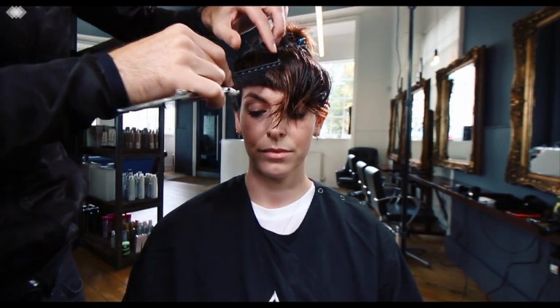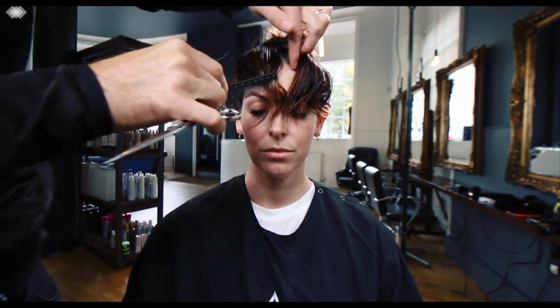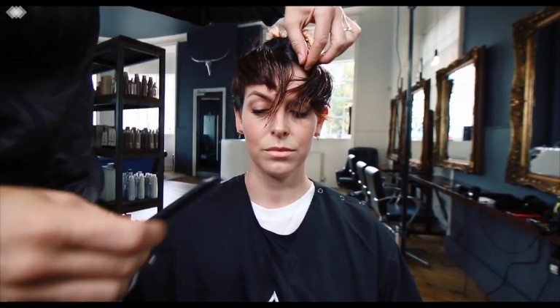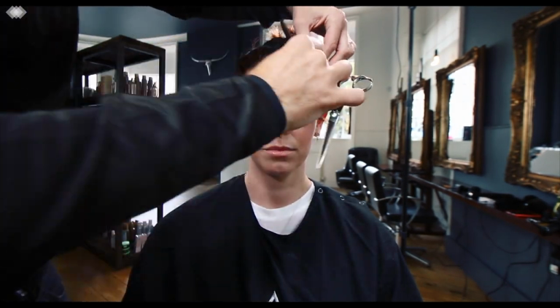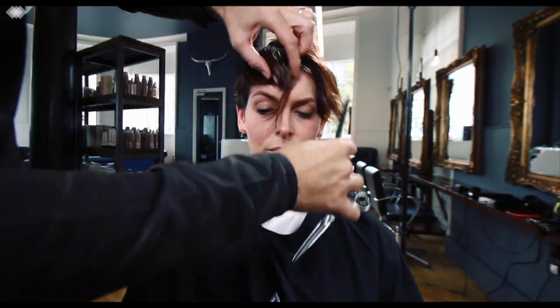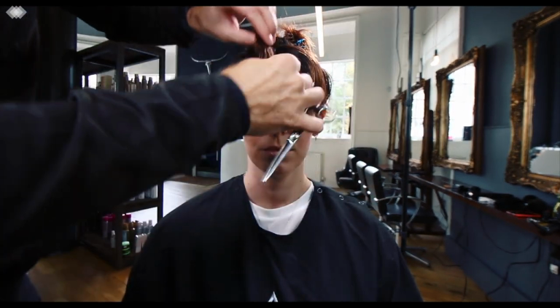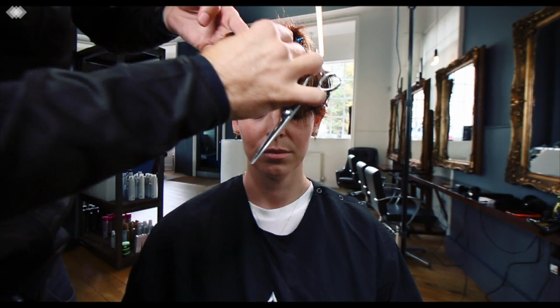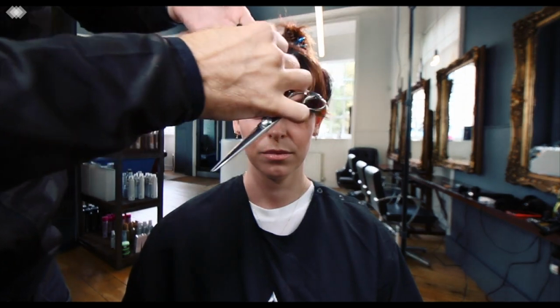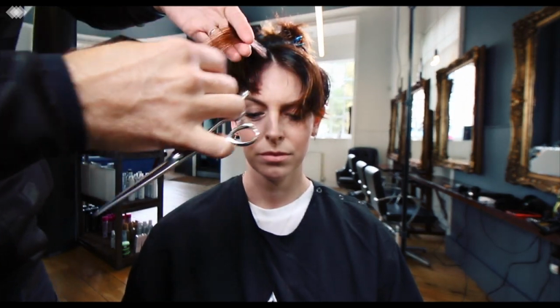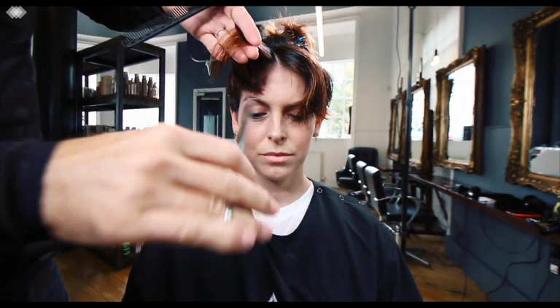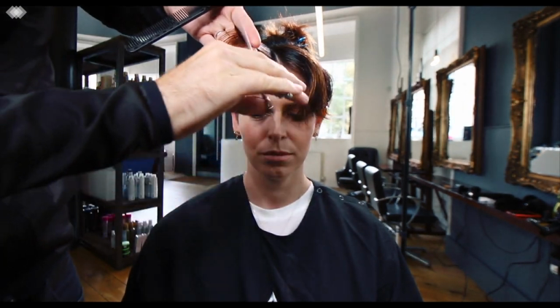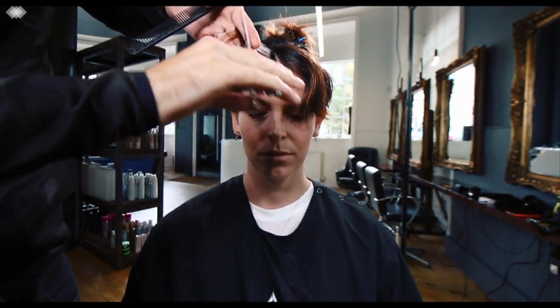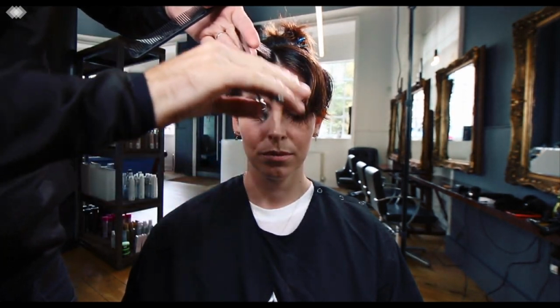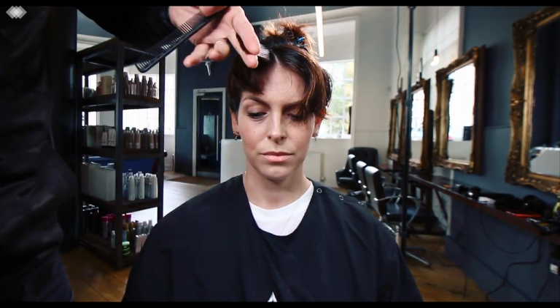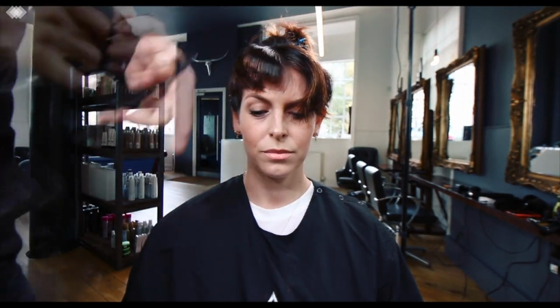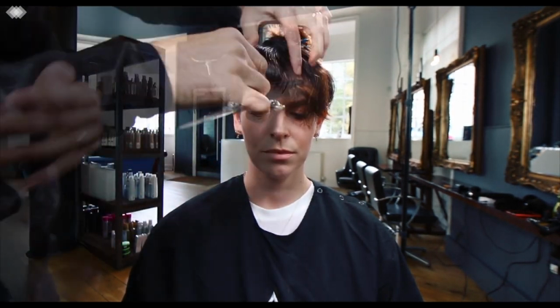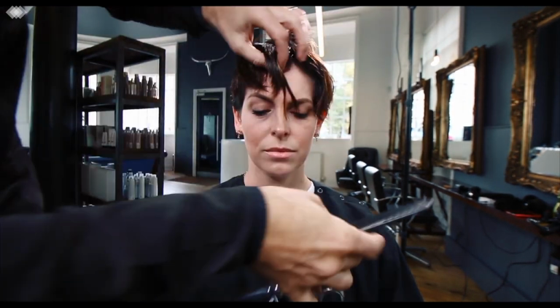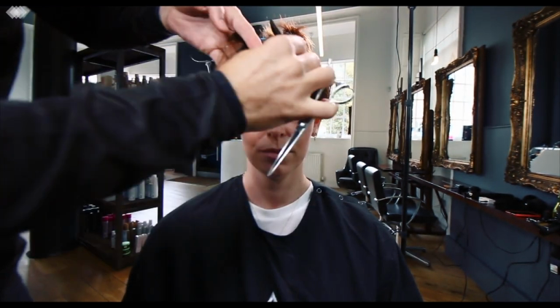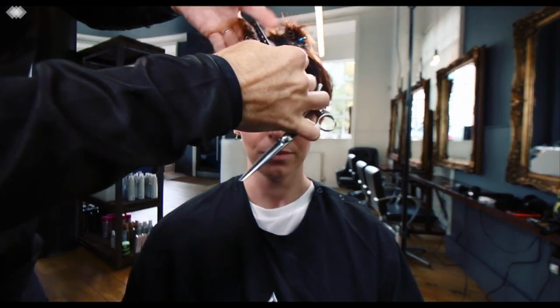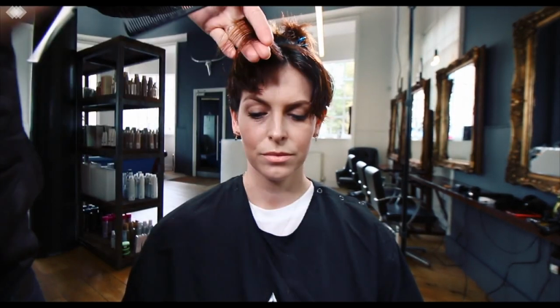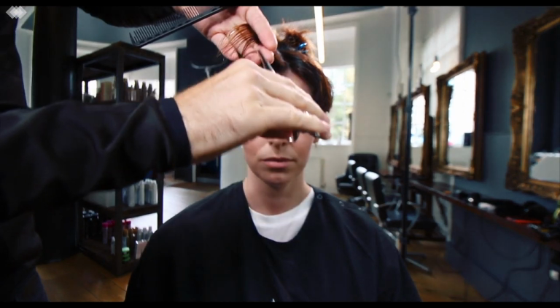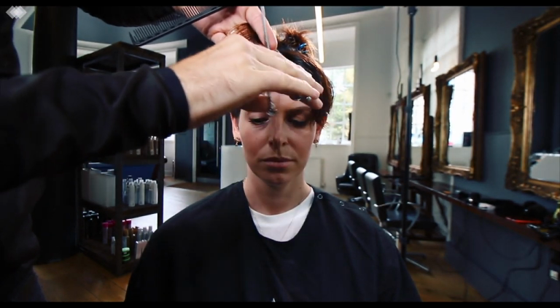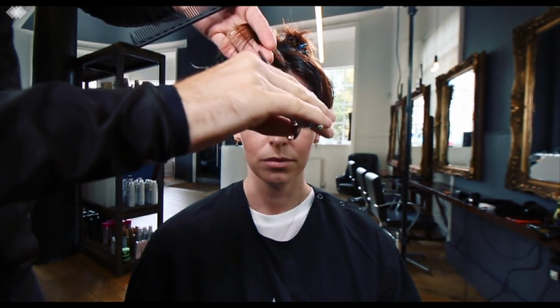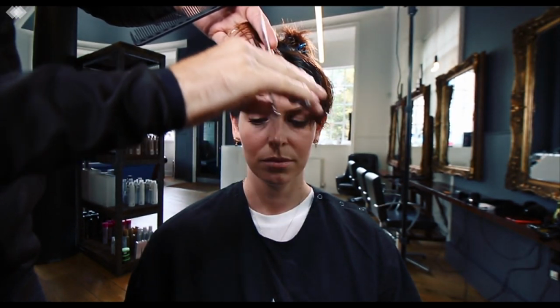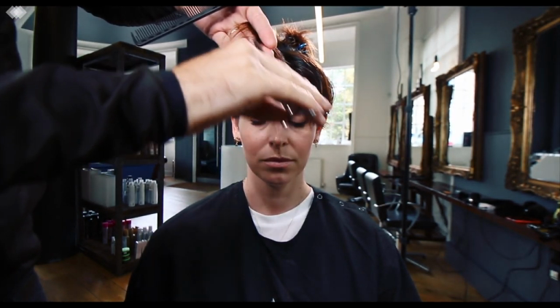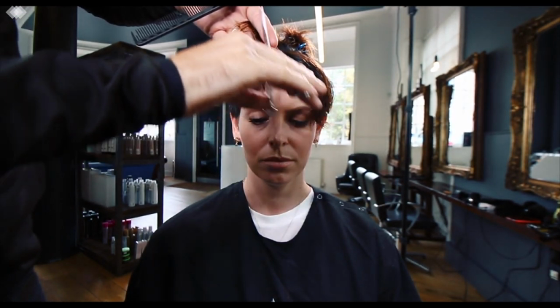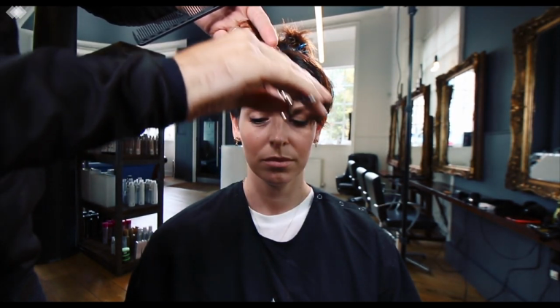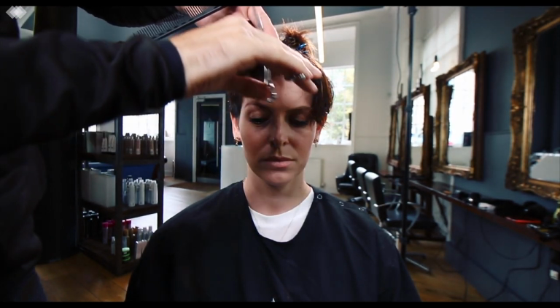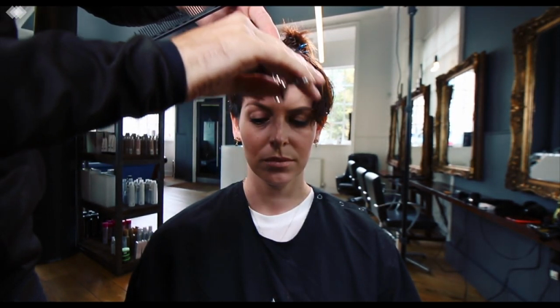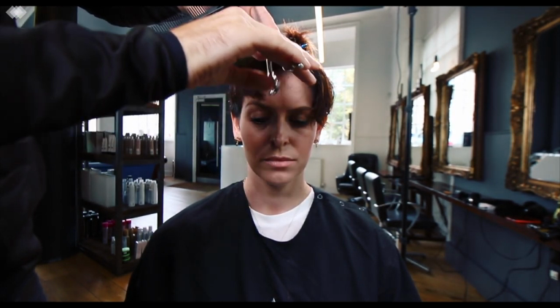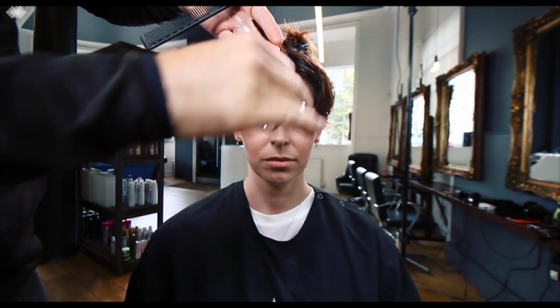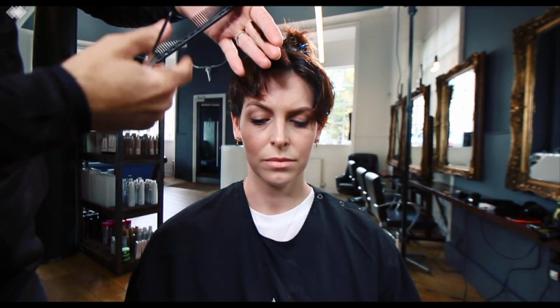On the other side we are over-directing onto the previous section, and this is going to build up some weight and a little bit of length. But it's discipline, control, and technique which is going to make this haircut work.